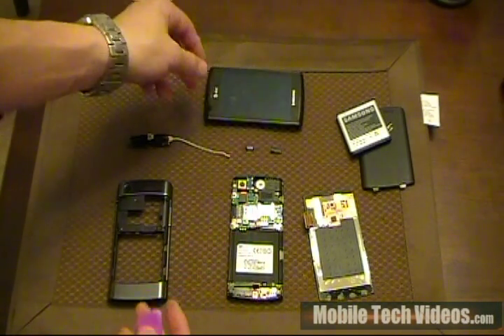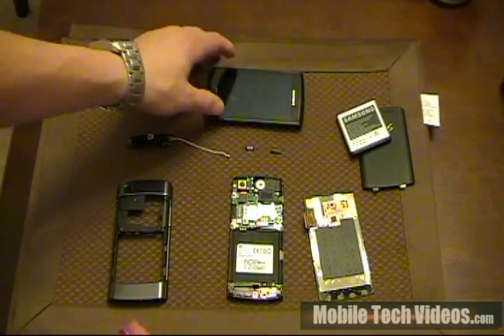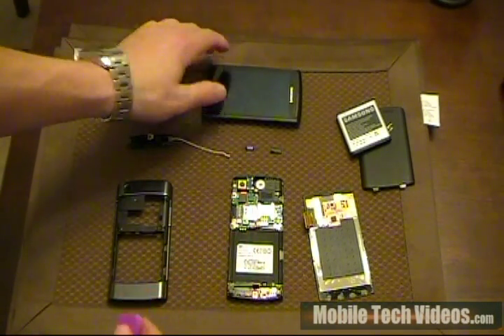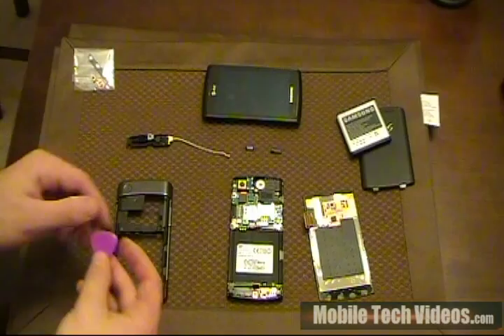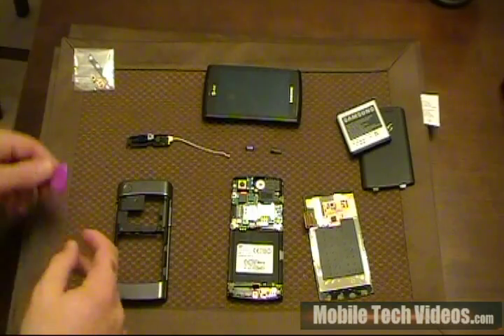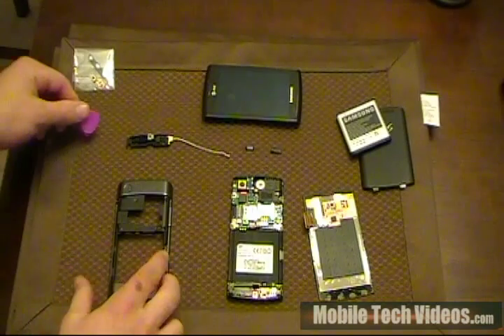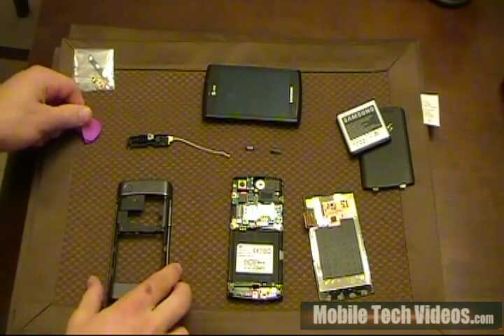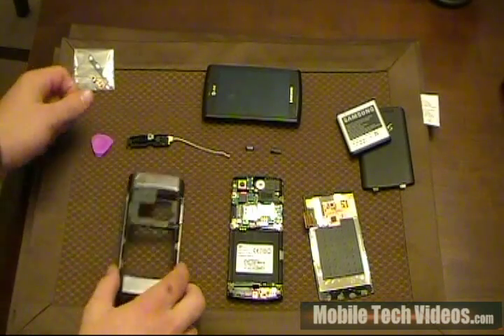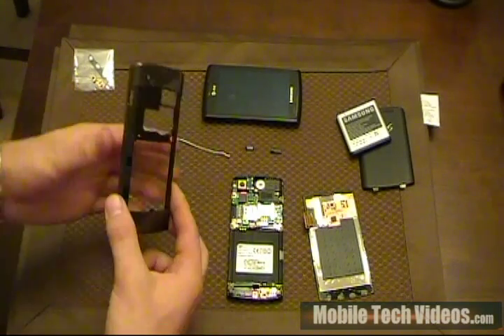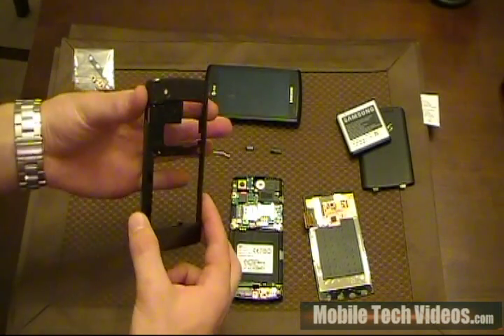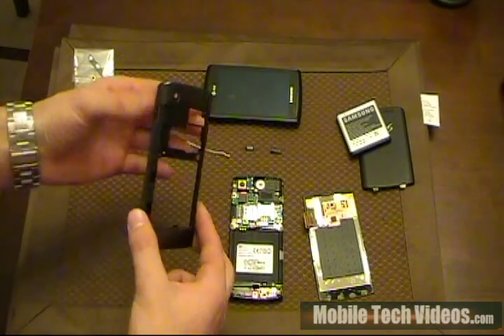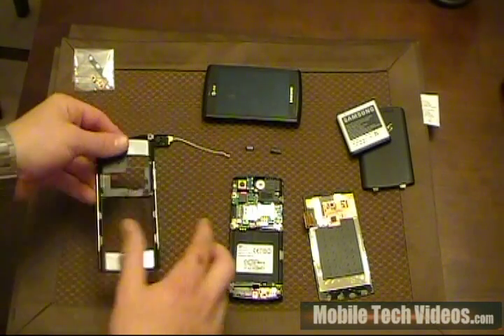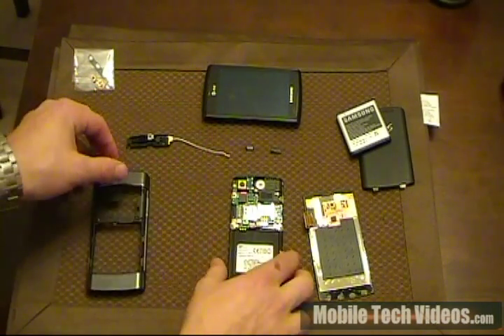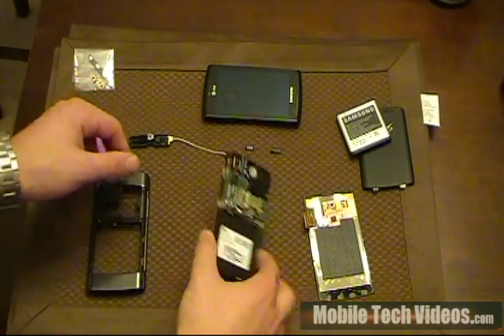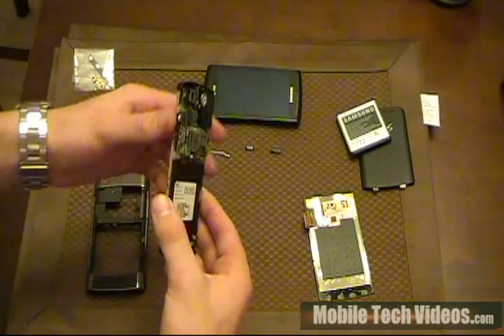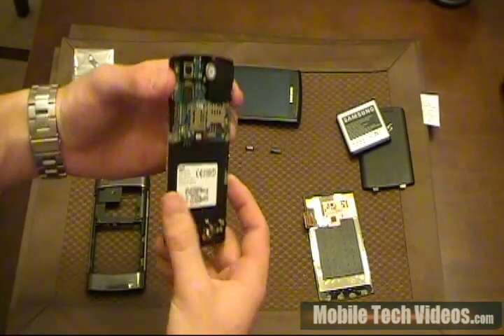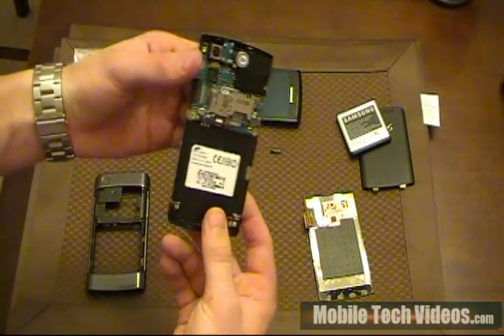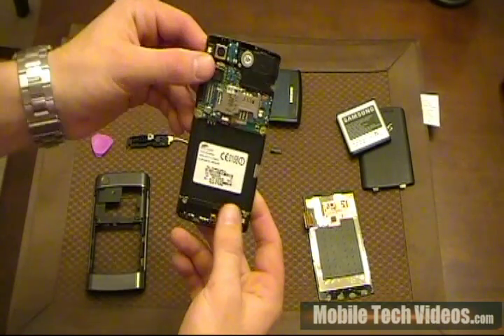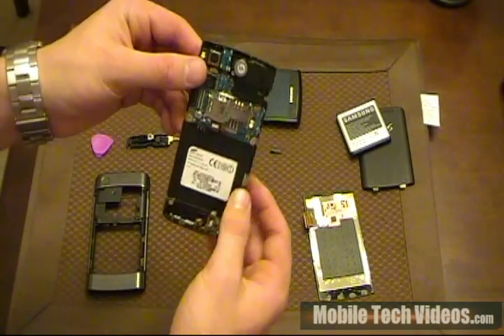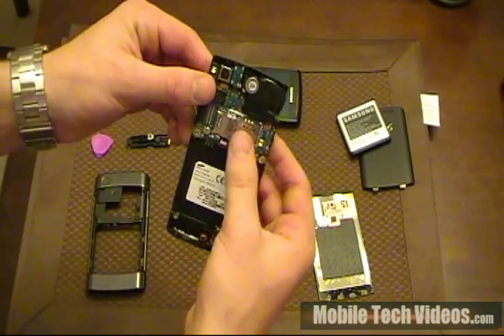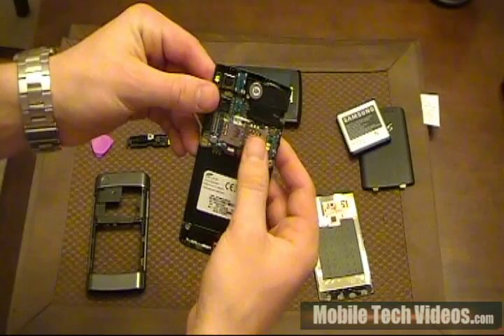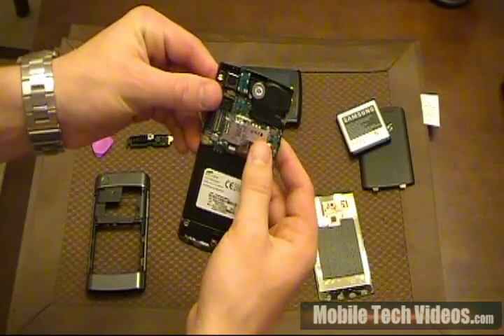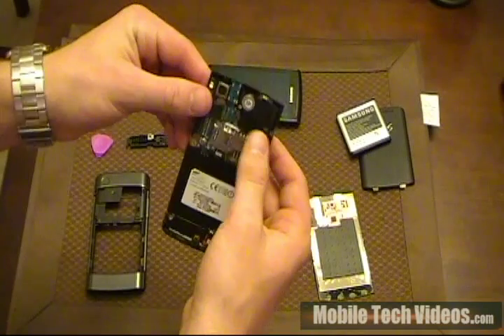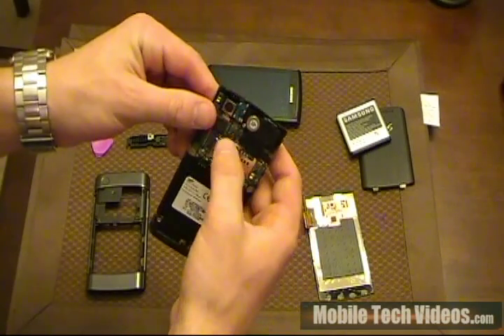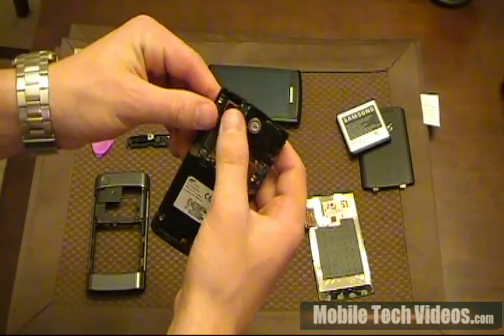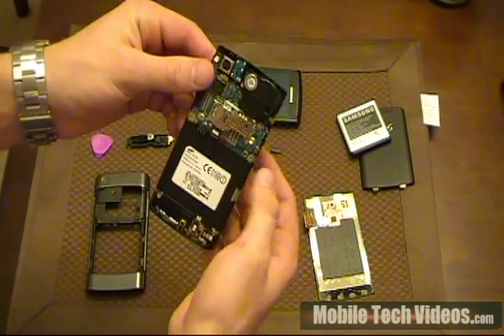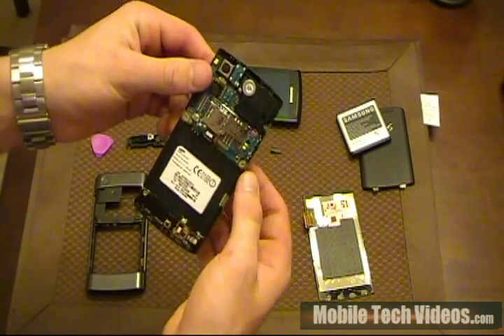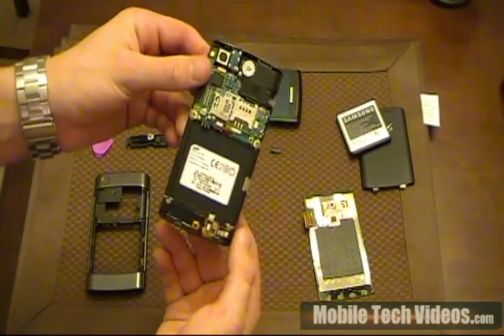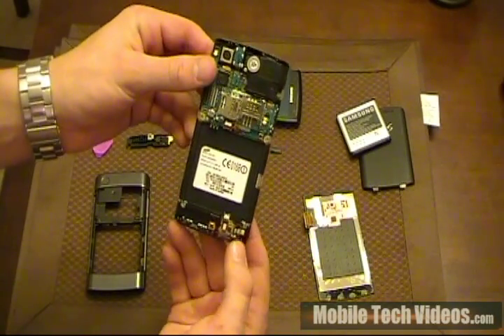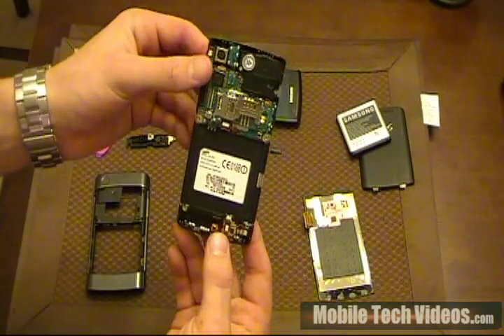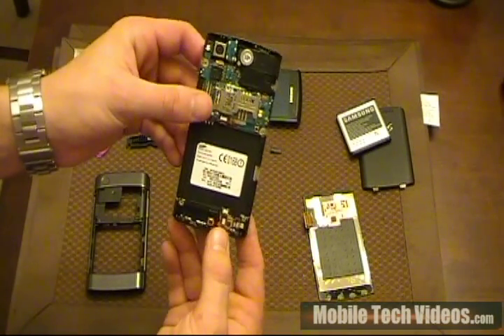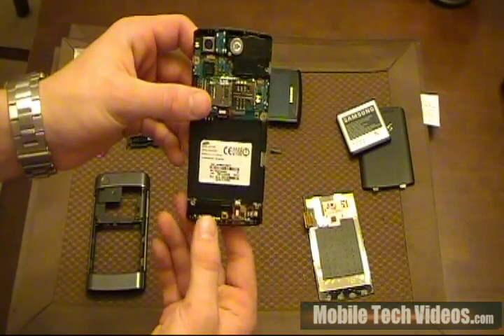Some of the specifics that we have here are, obviously, the back cover, the internal piece with the motherboard, onboard camera, and other things like that.